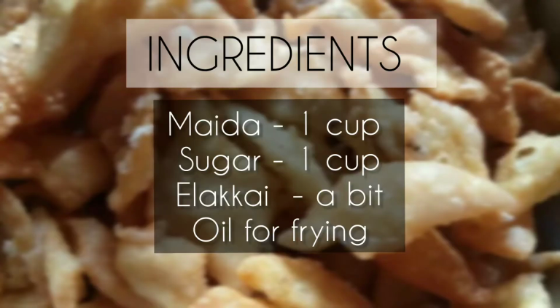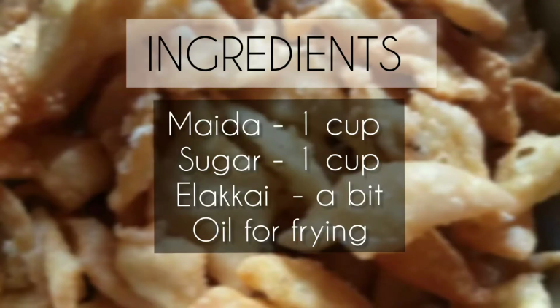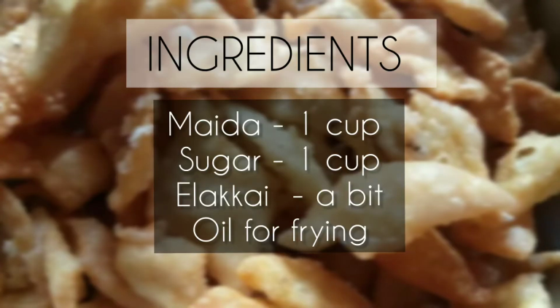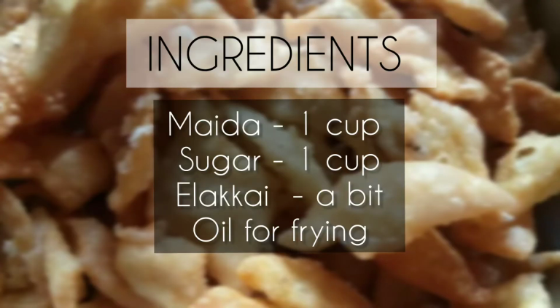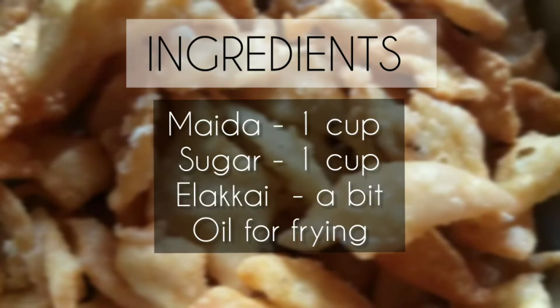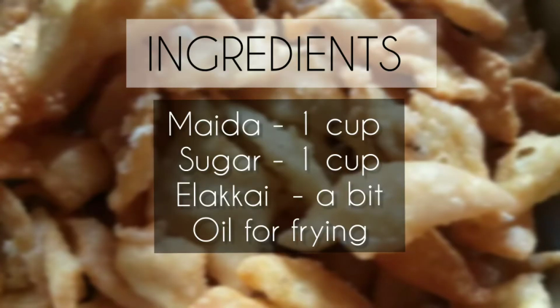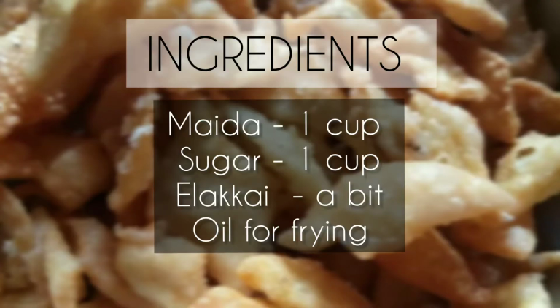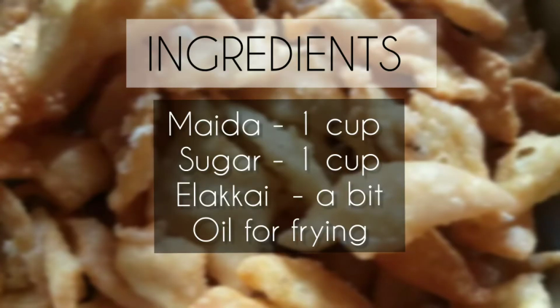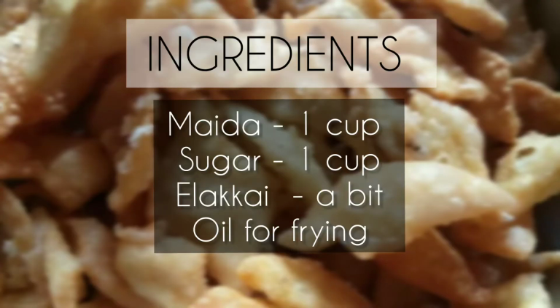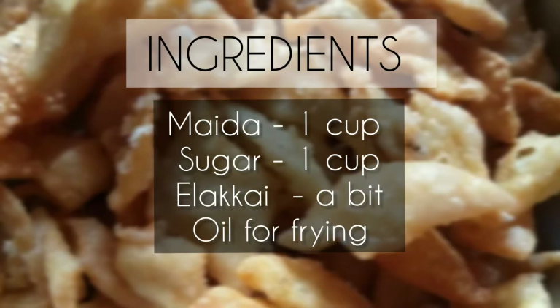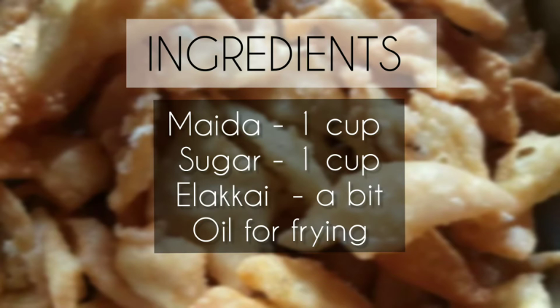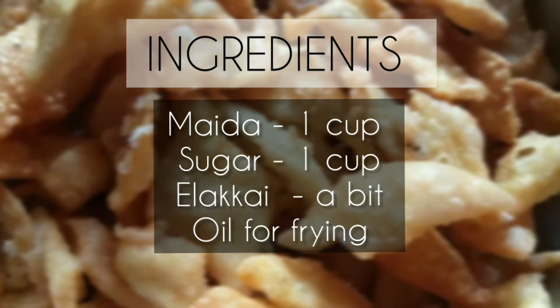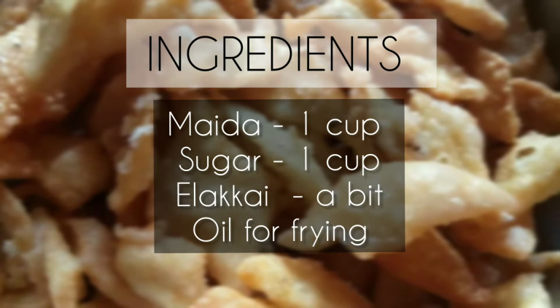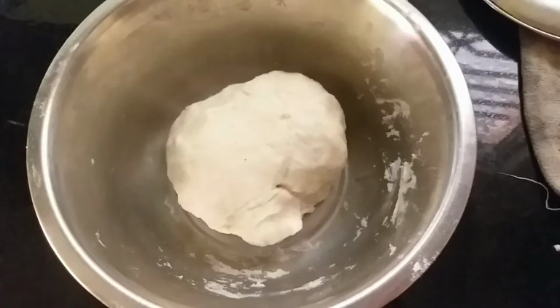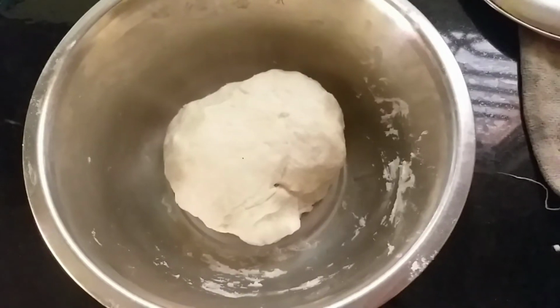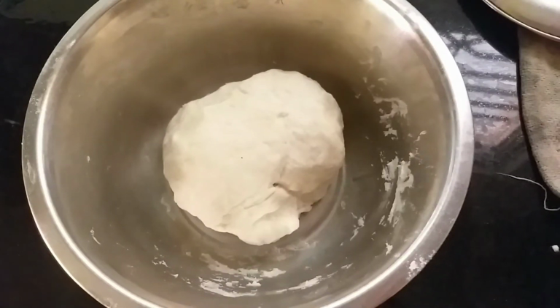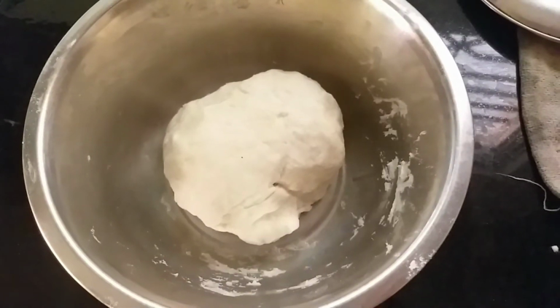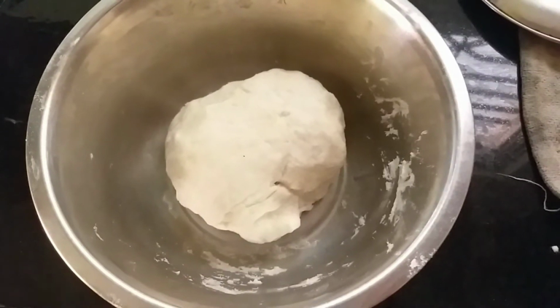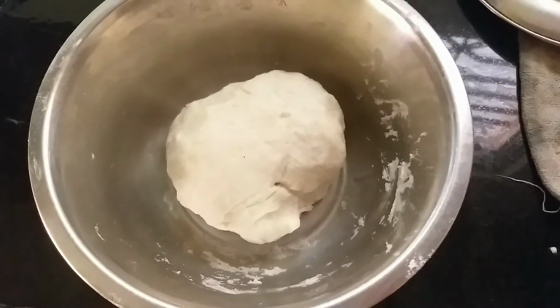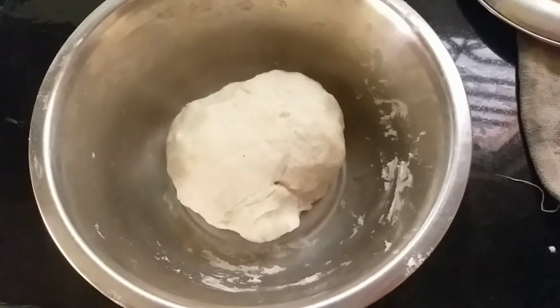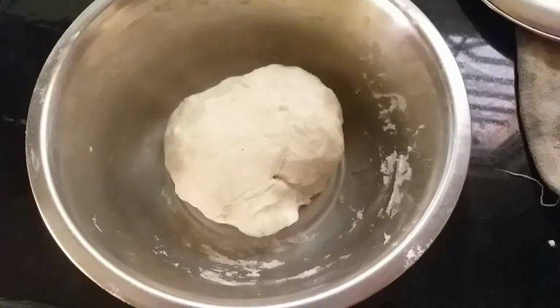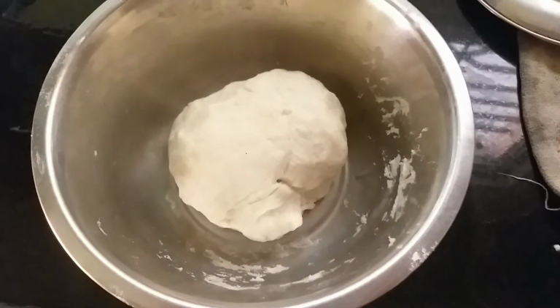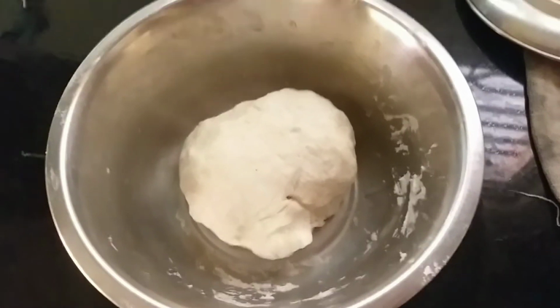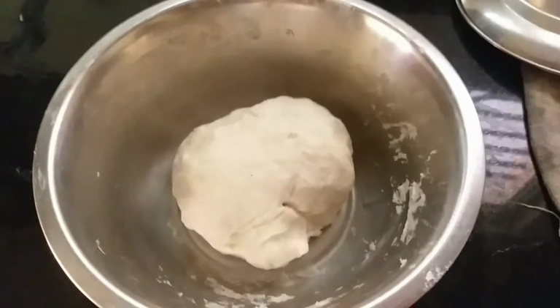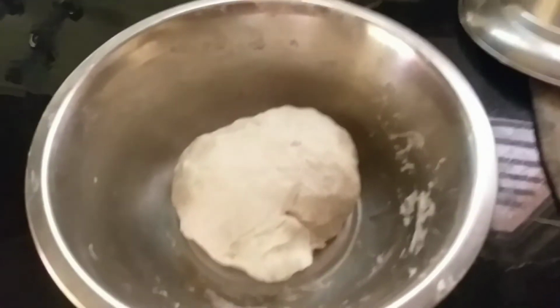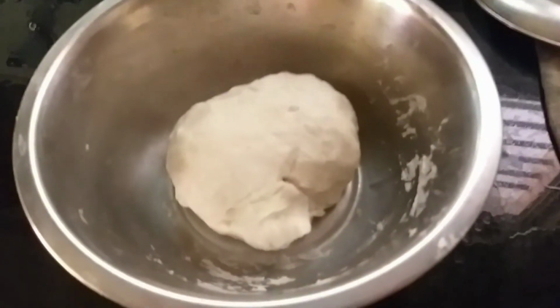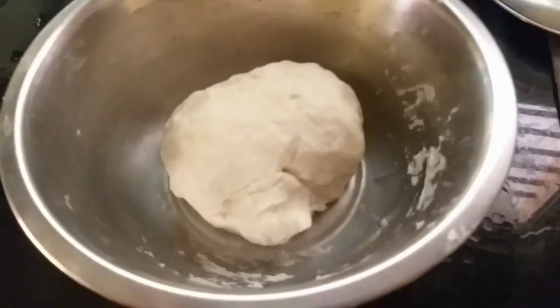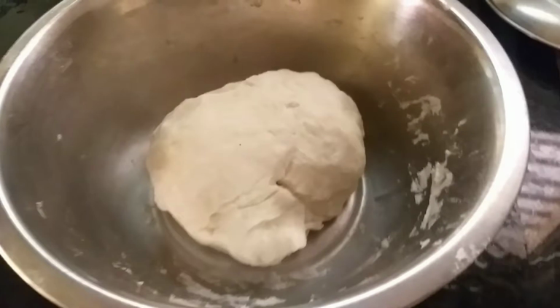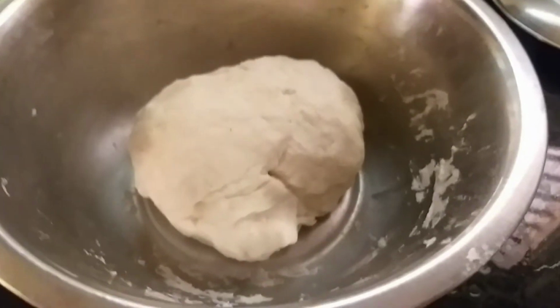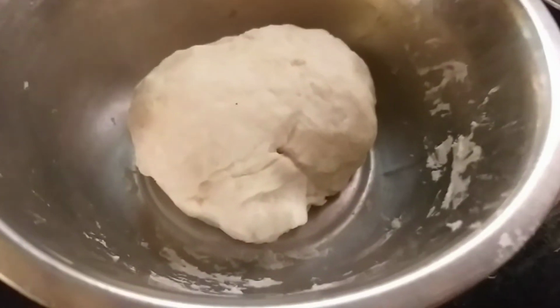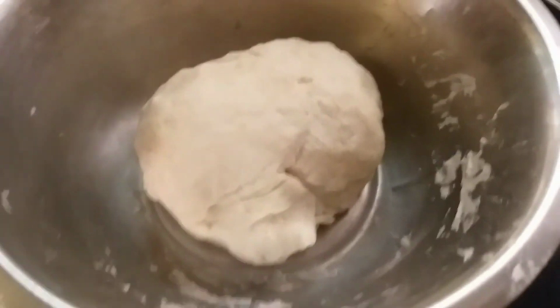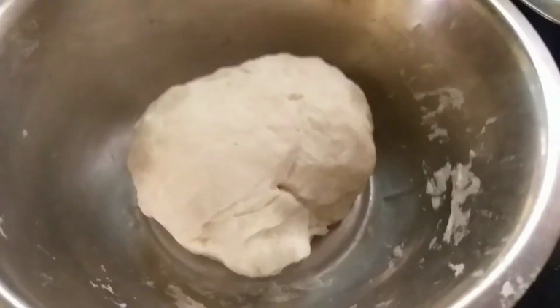Let's take a look at the ingredients. Add 1 cup of maida, 1 teaspoon of maida, then add a little bit of water.